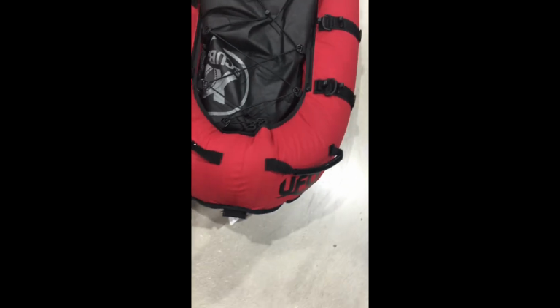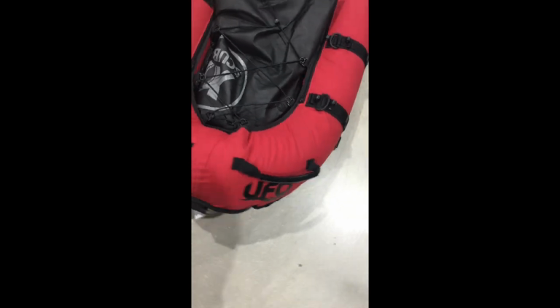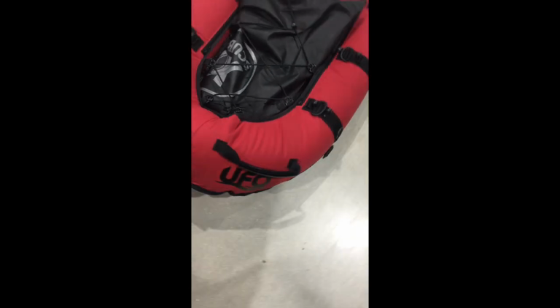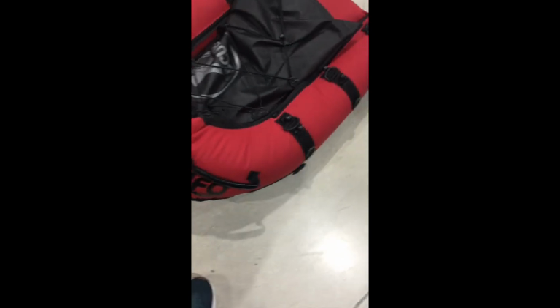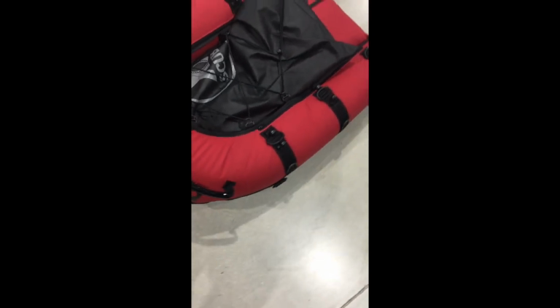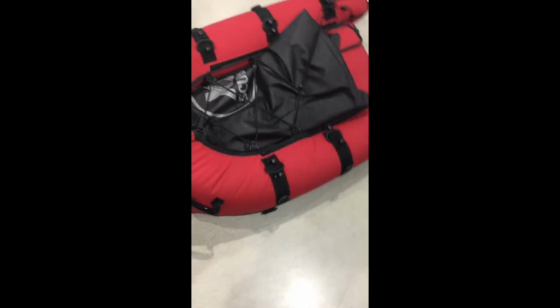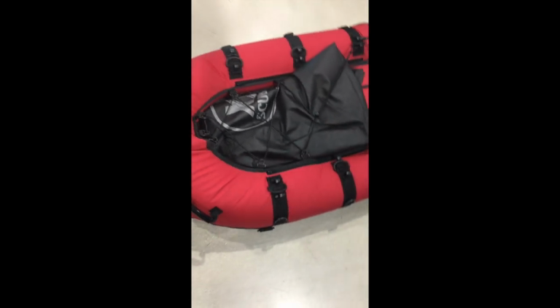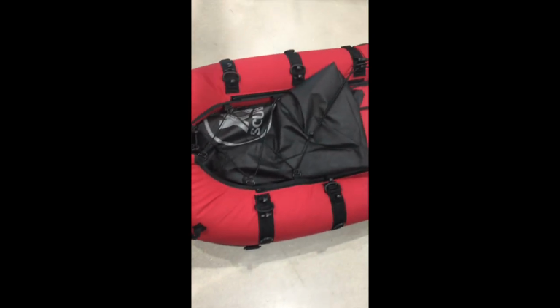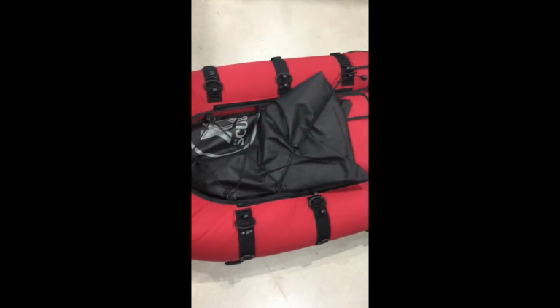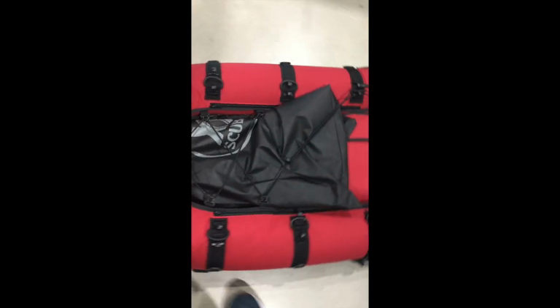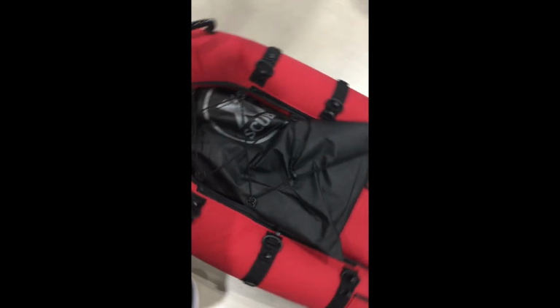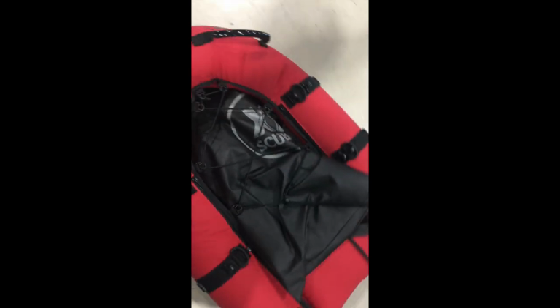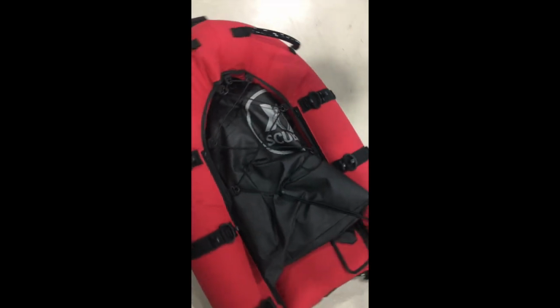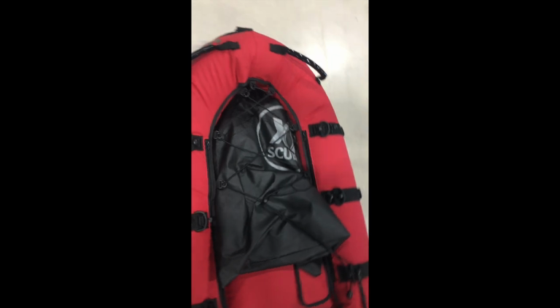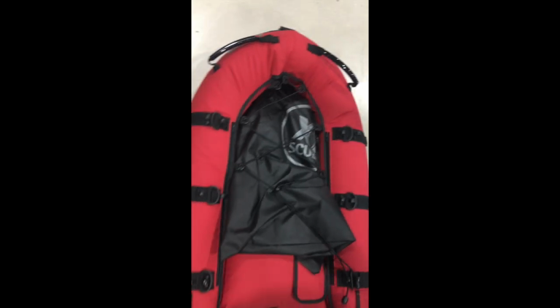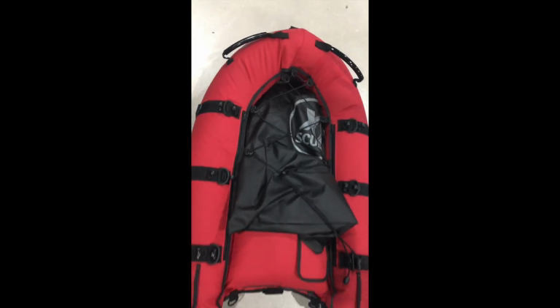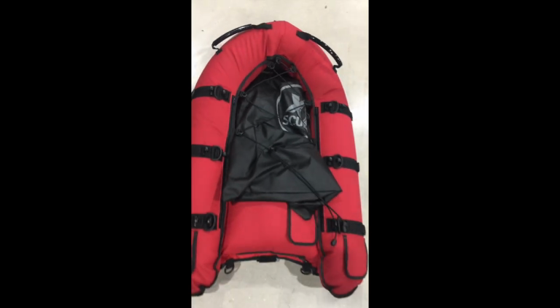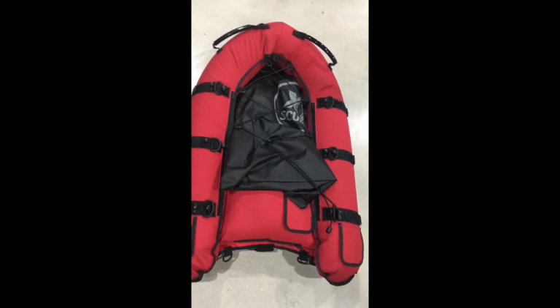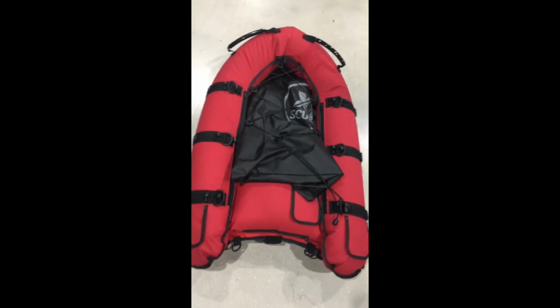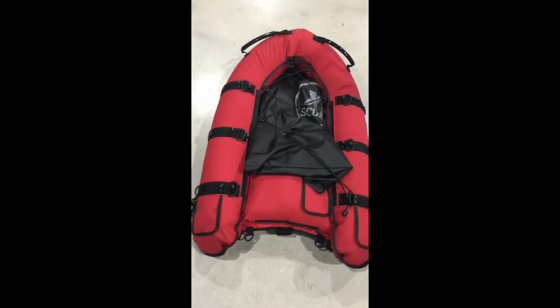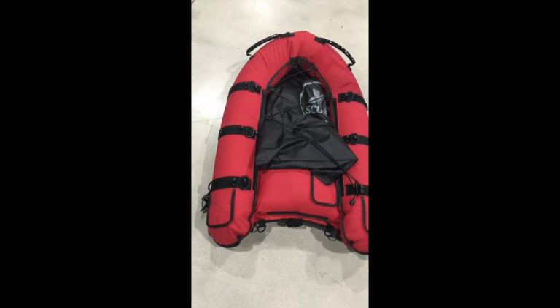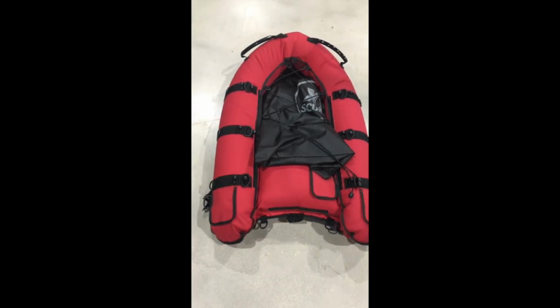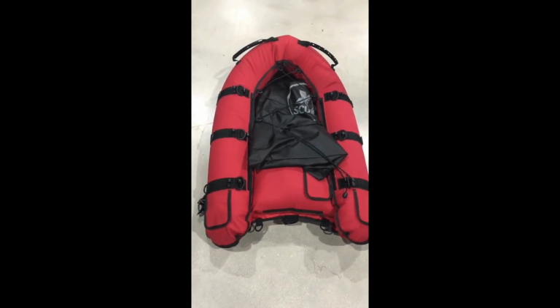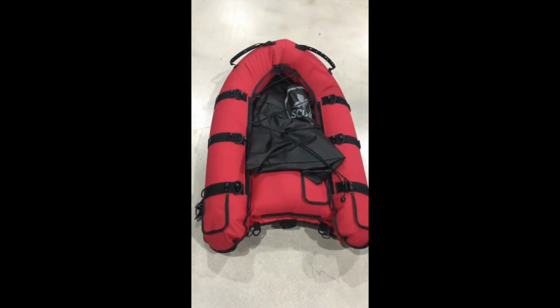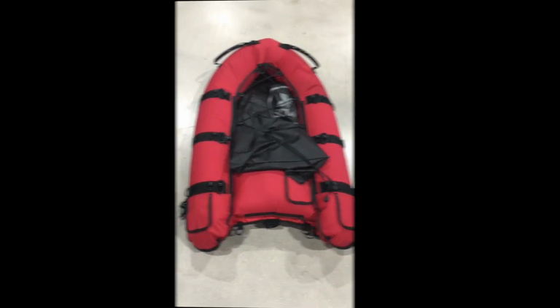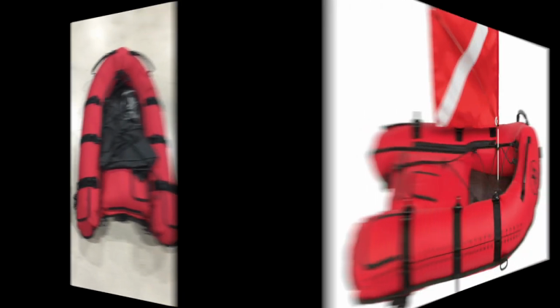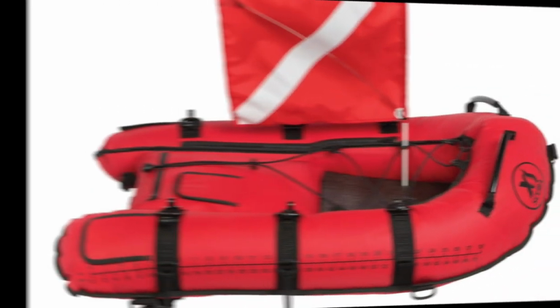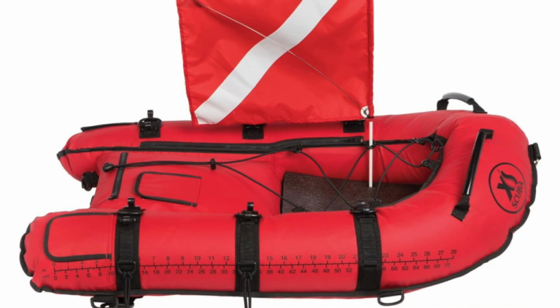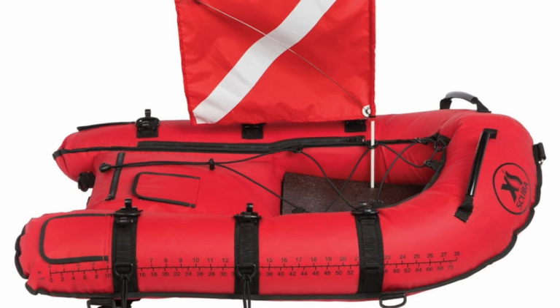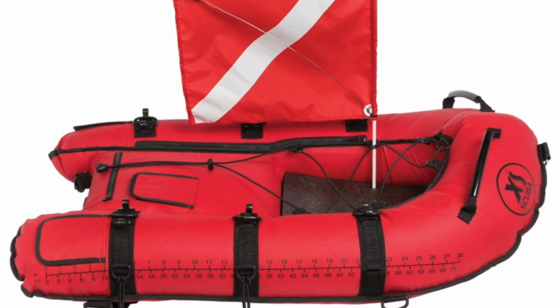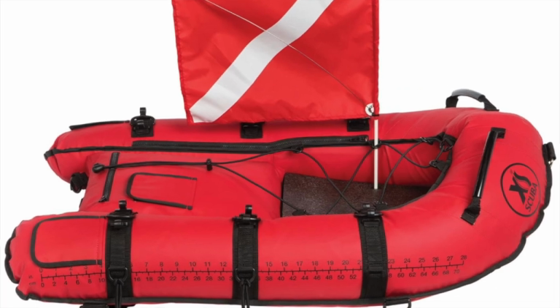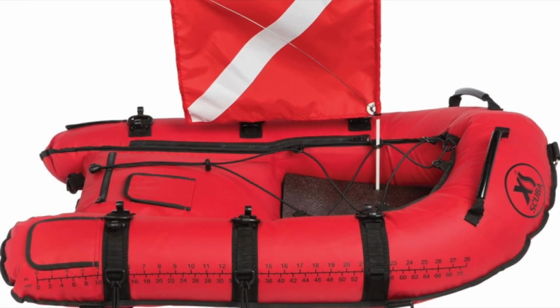Take your fins off and throw them in there. Put your kit in there, whatever you're carrying around. Take your weight belt off and put it in there, then drag that back to shore or back to the boat. My advice is to buy it now.